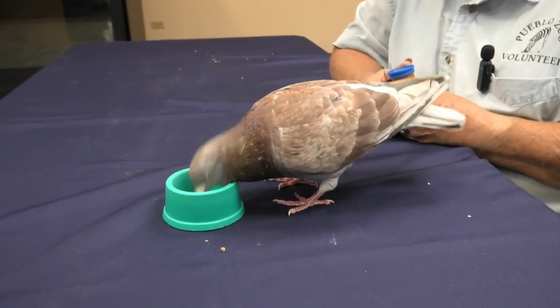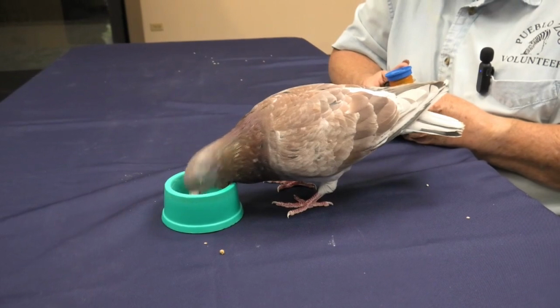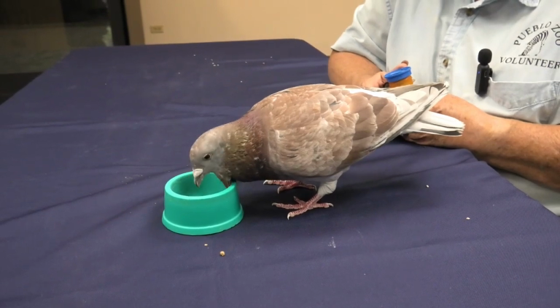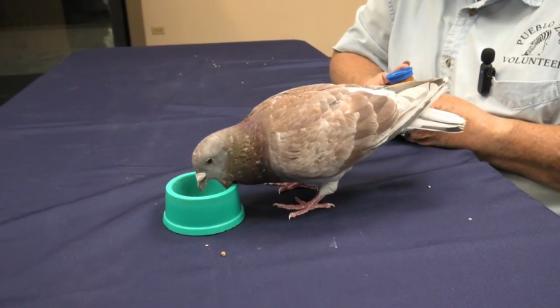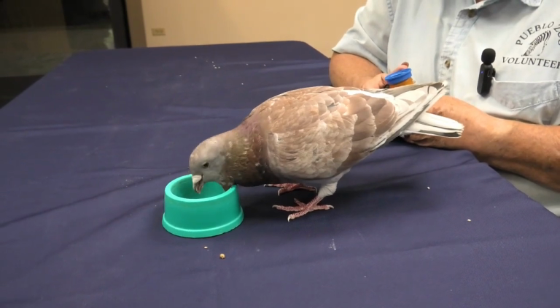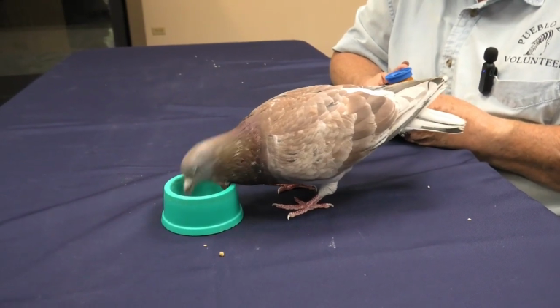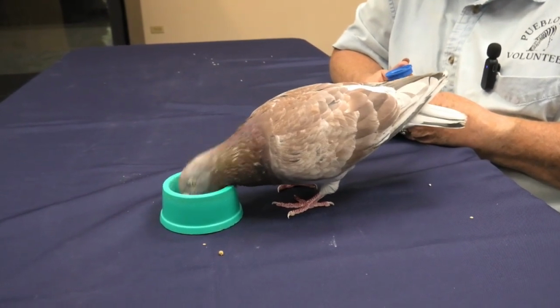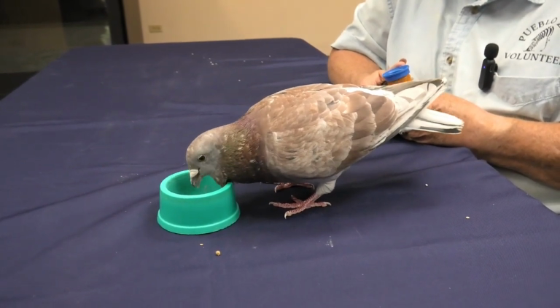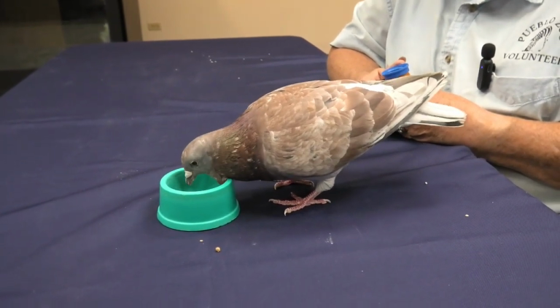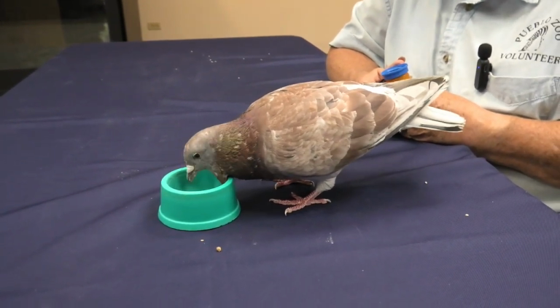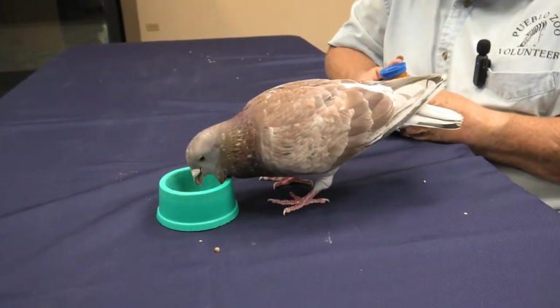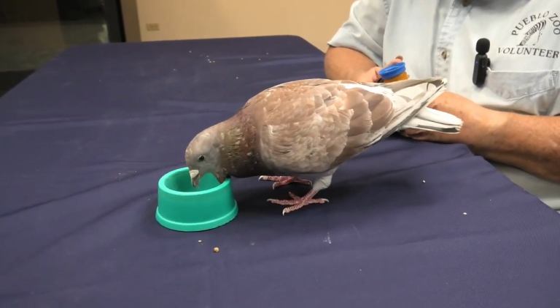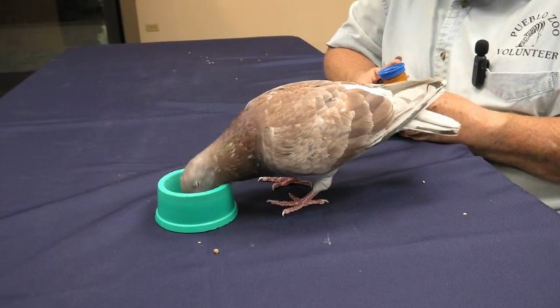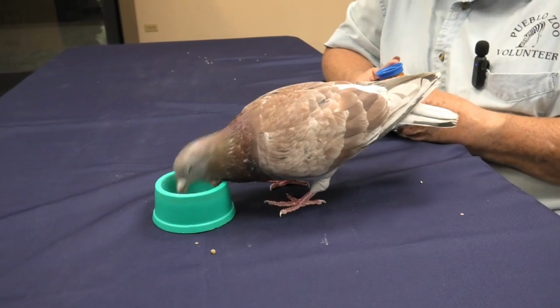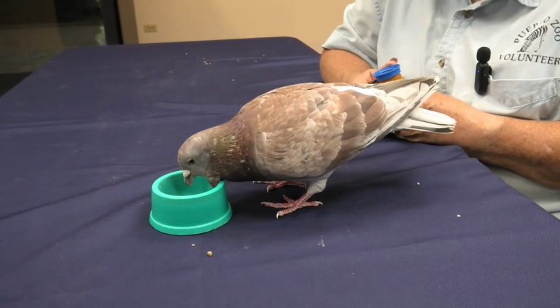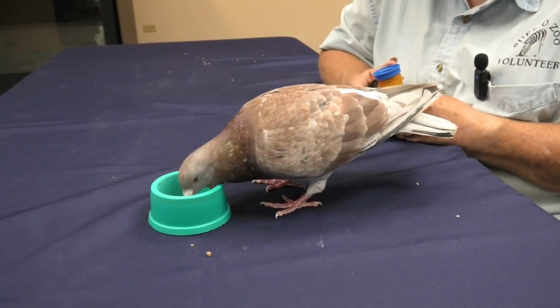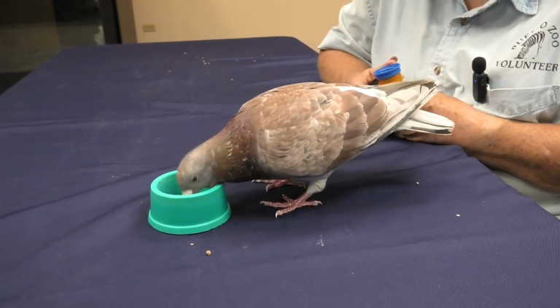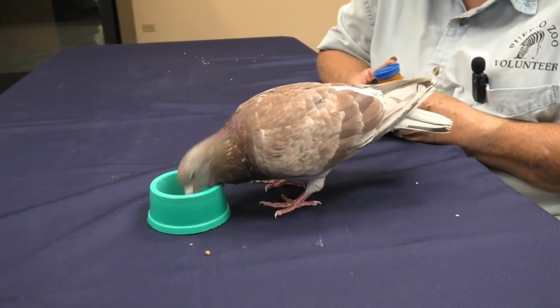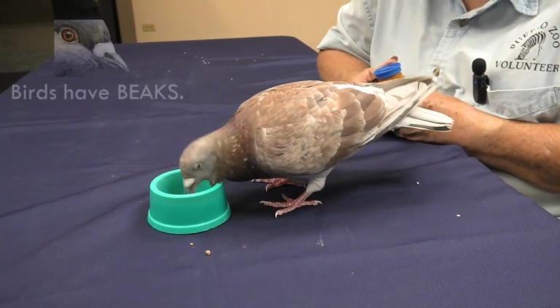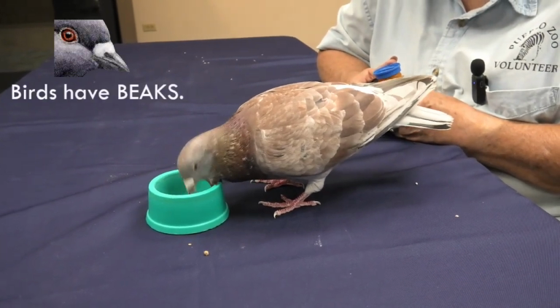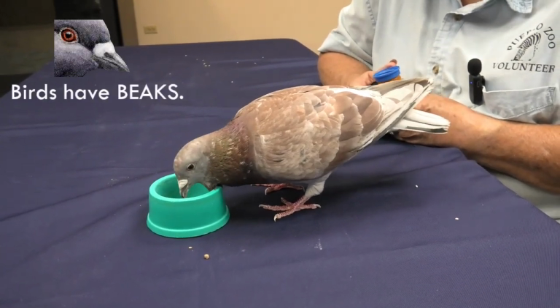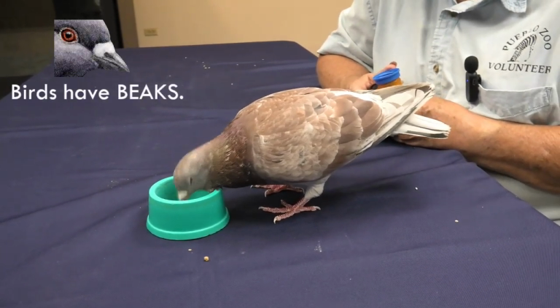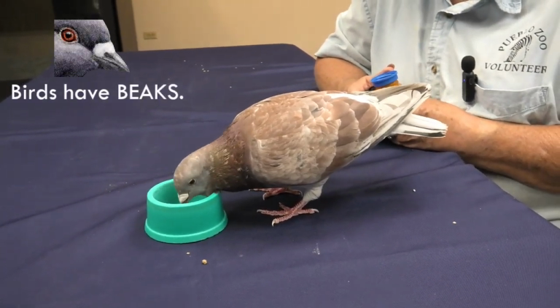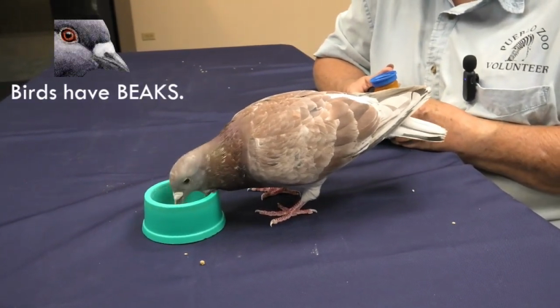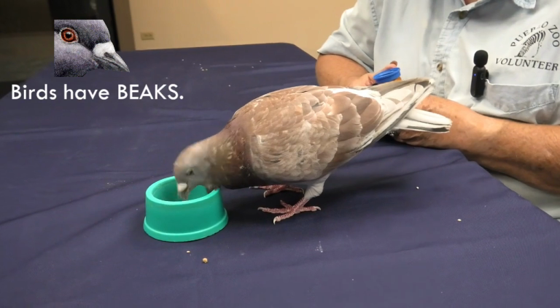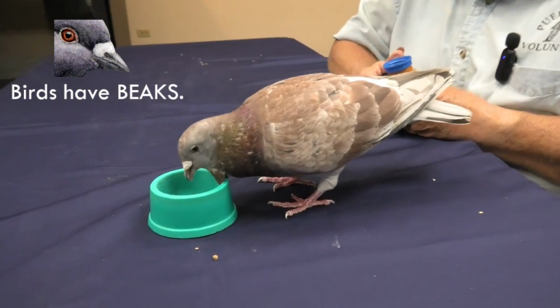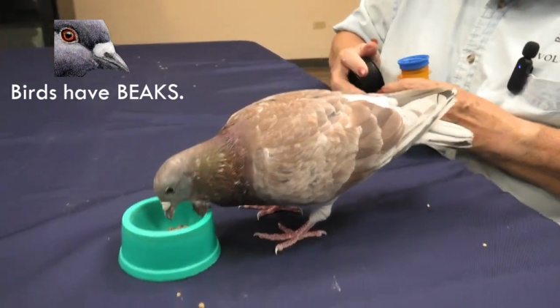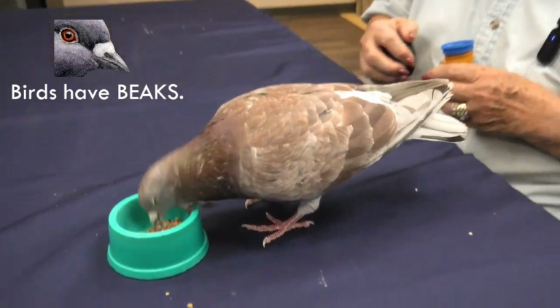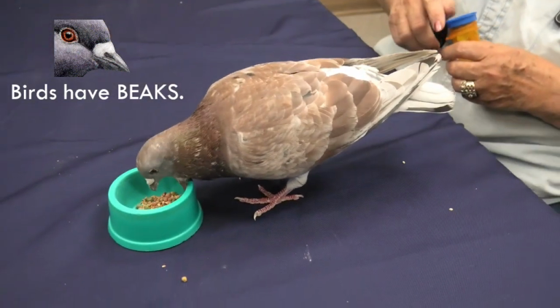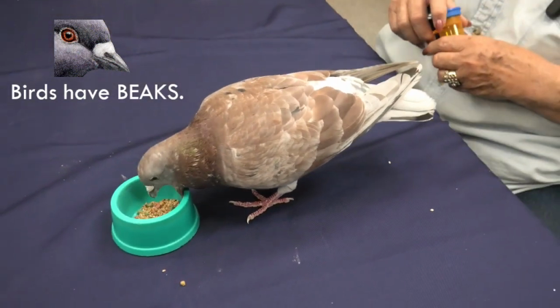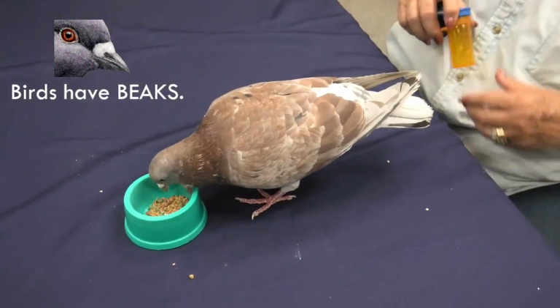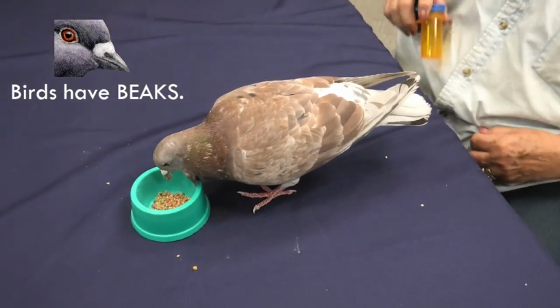Pigeons eat grains and seed and some berries. Can you hear his beak? They don't have a mouth like ours. Birds don't have a mouth — what do we call their mouth? We call it a beak.